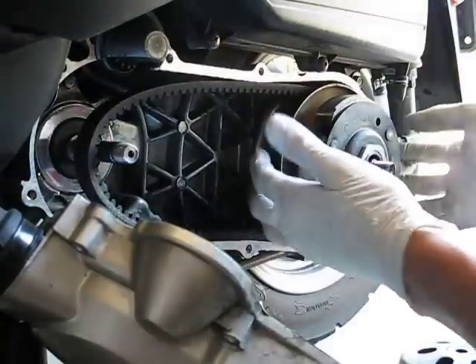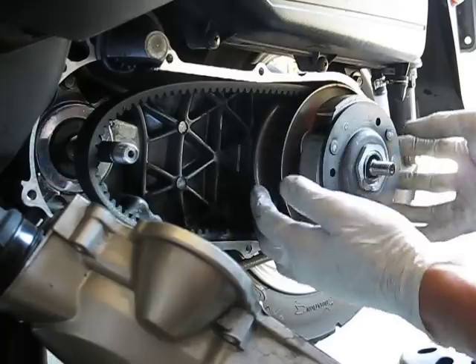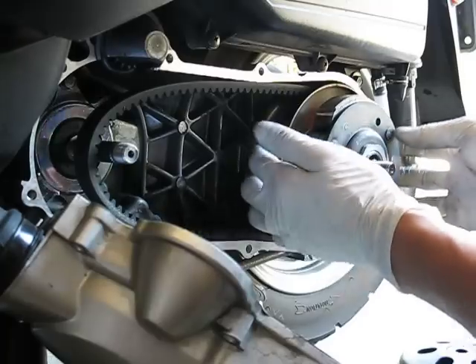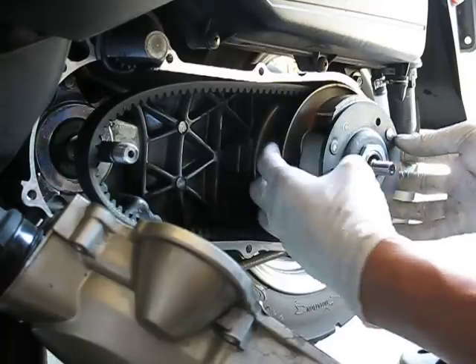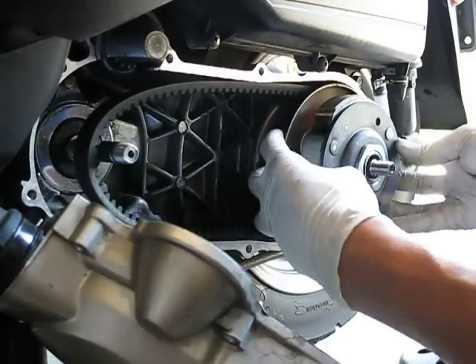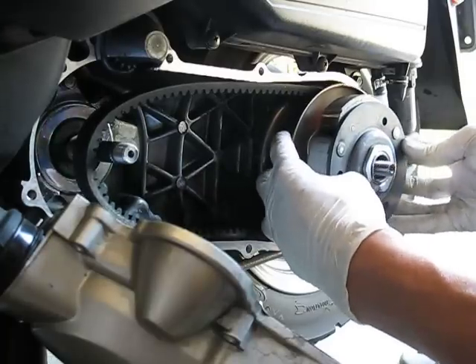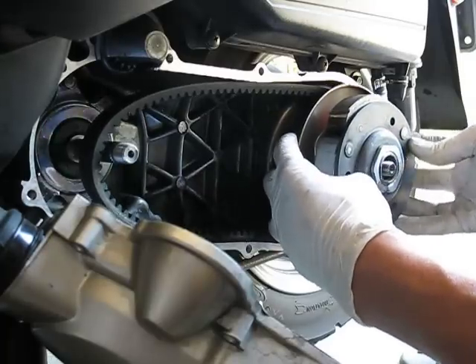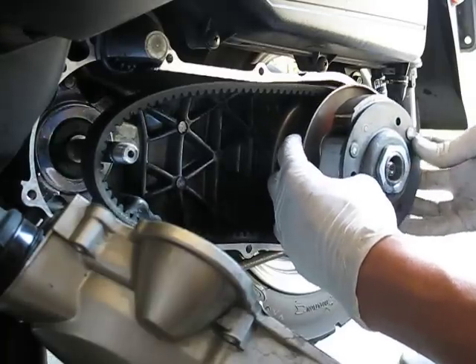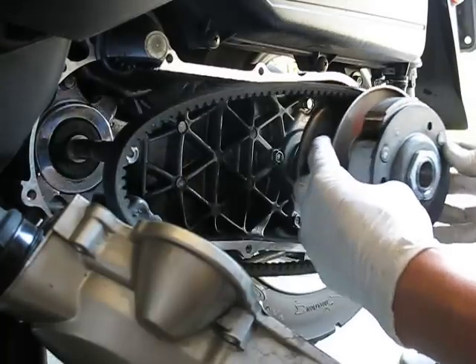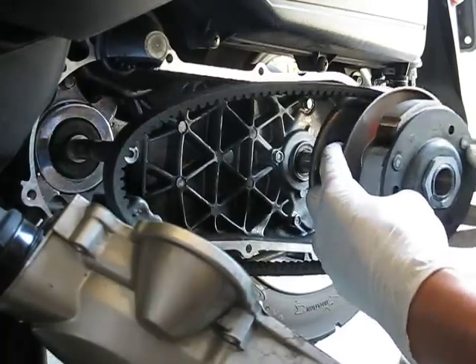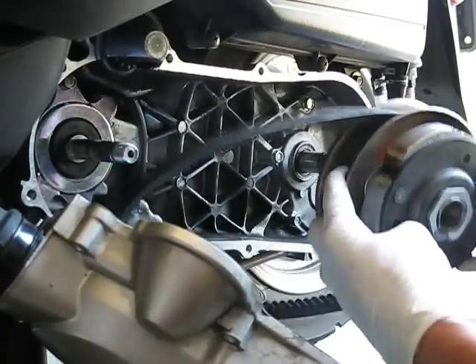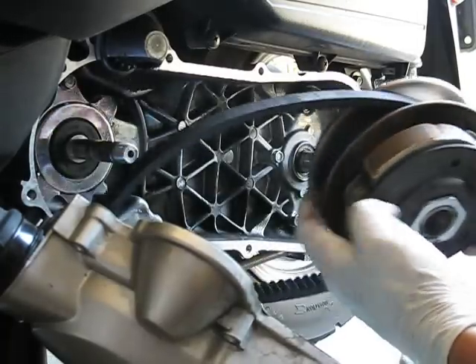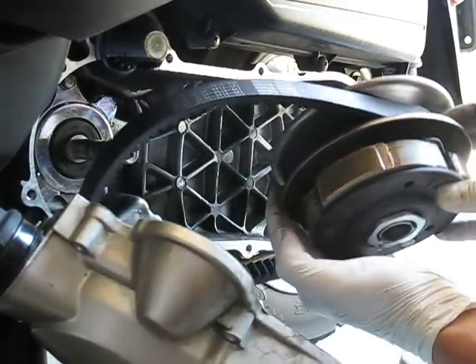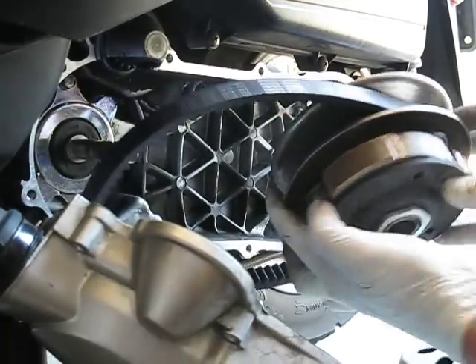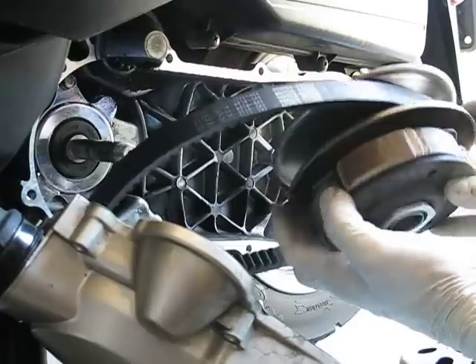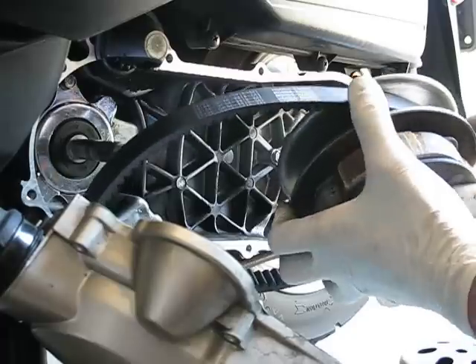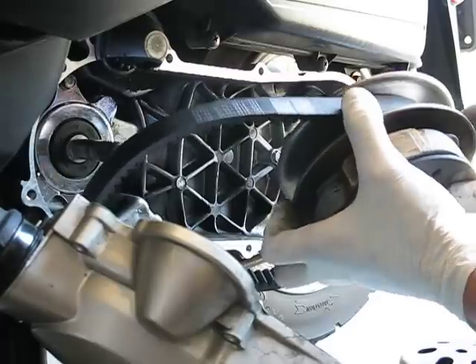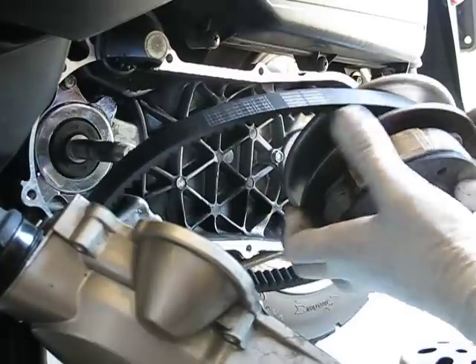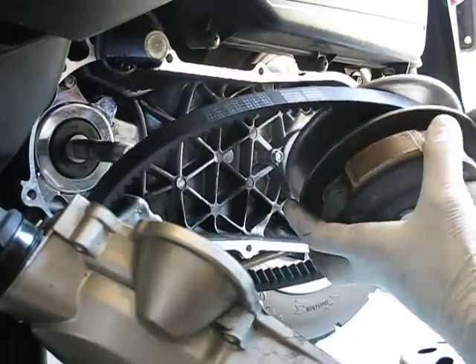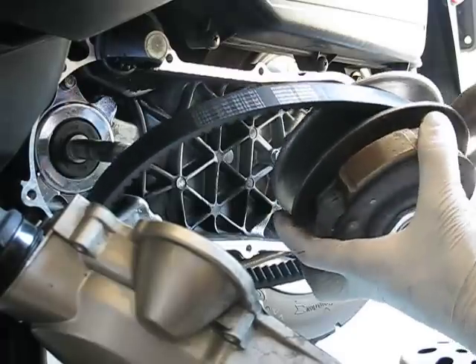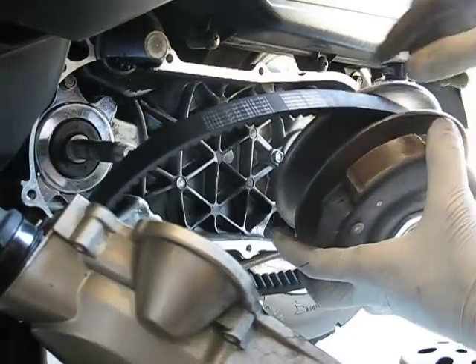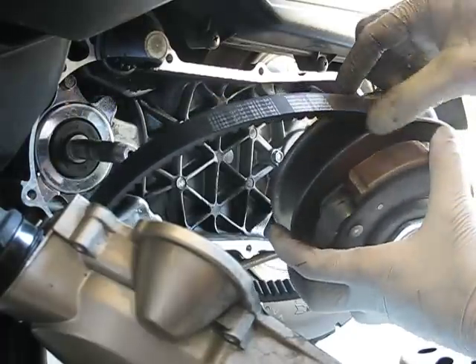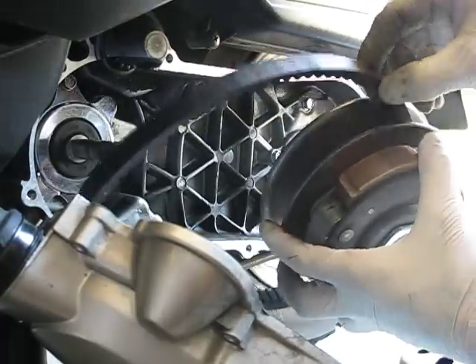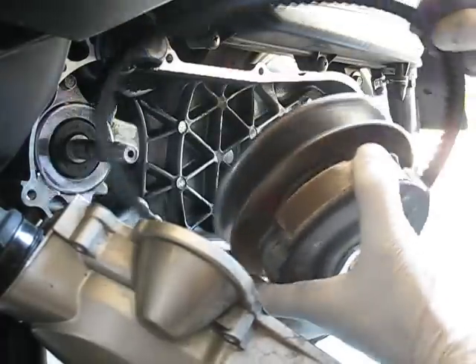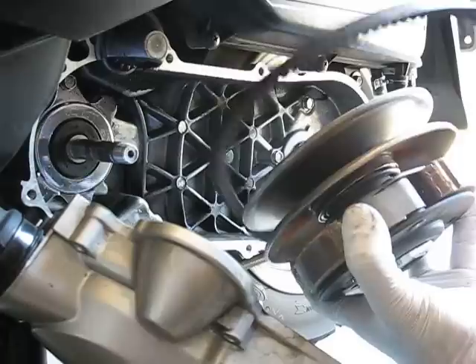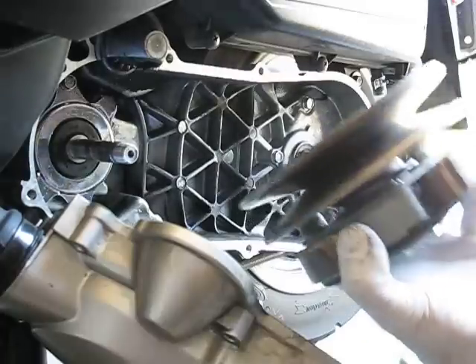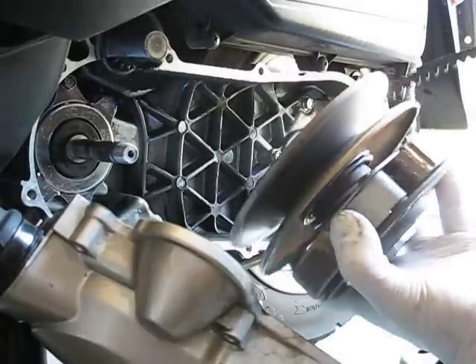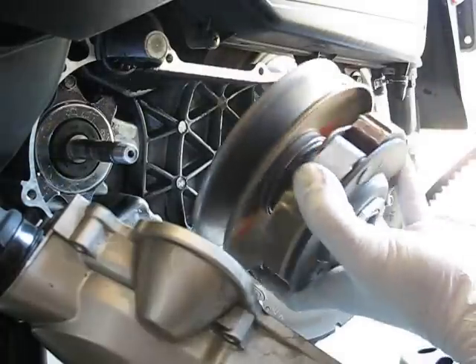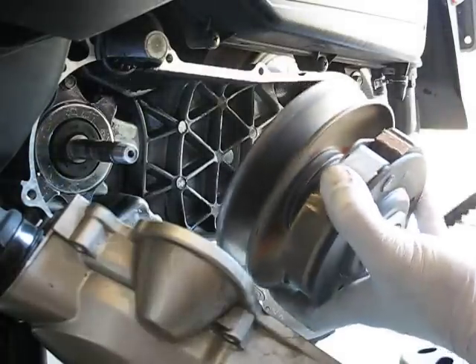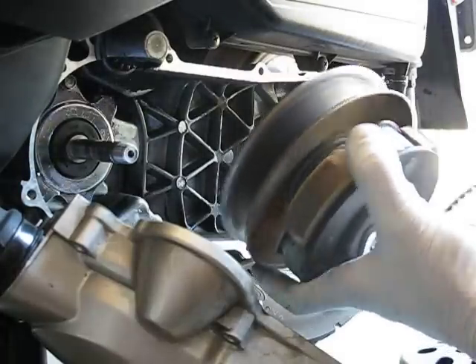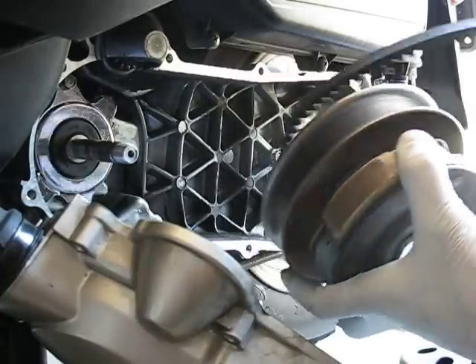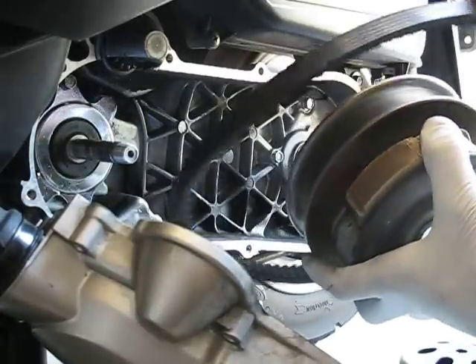This is the clutch itself. Slide this whole piece off here and you see the belt on here already. If you need to replace the belt, take the old one off and put a new one back on.